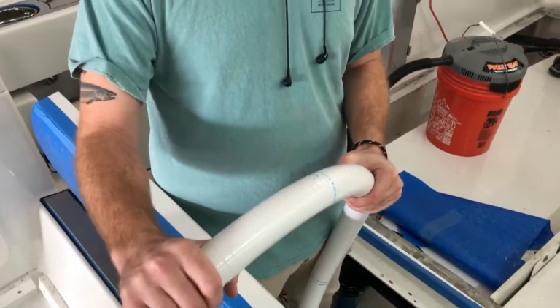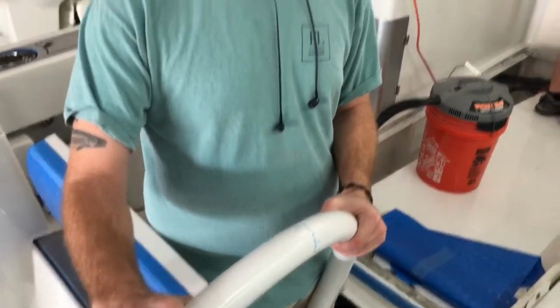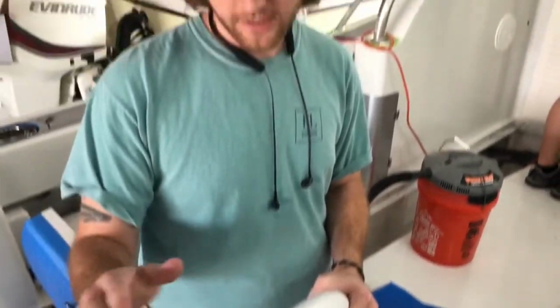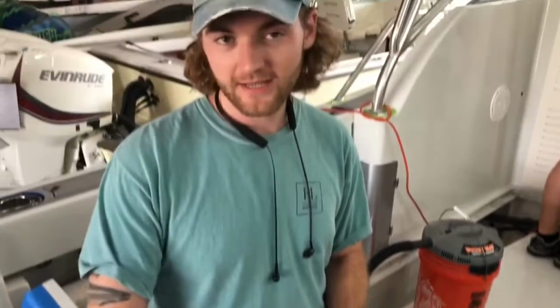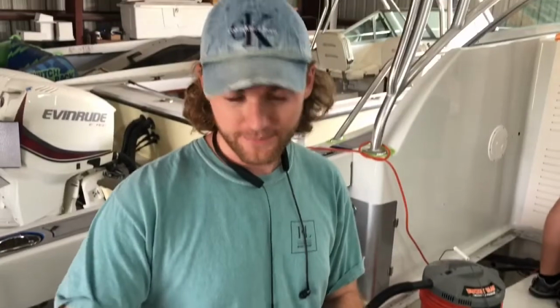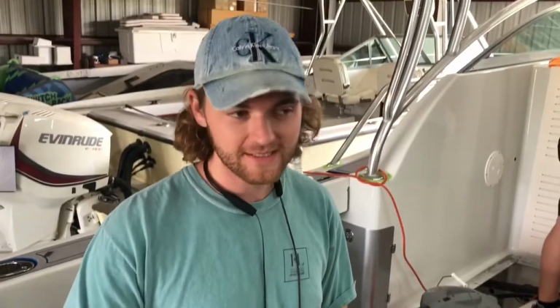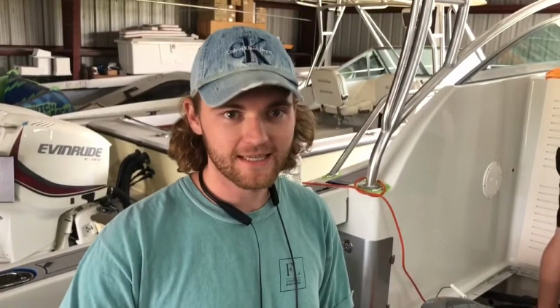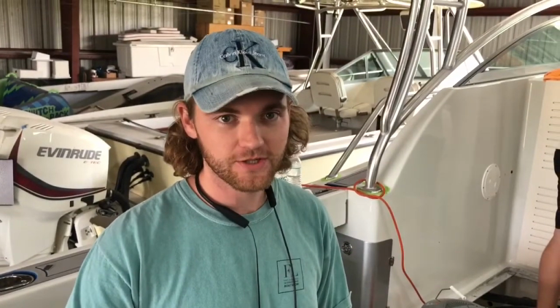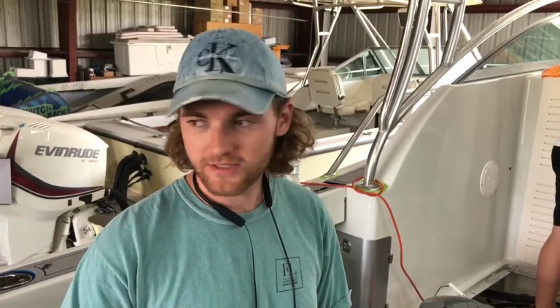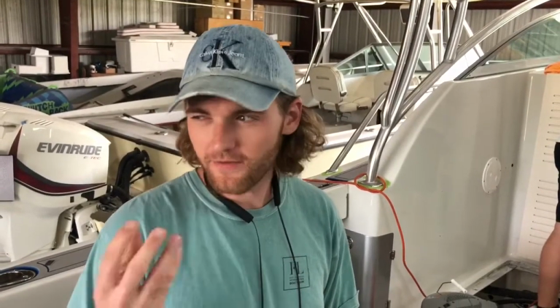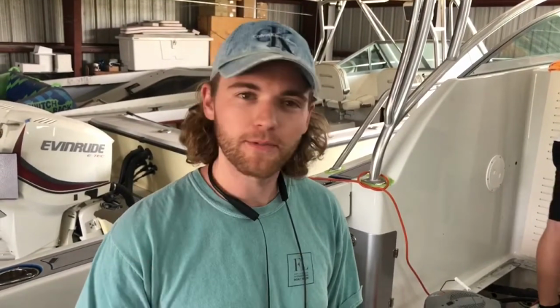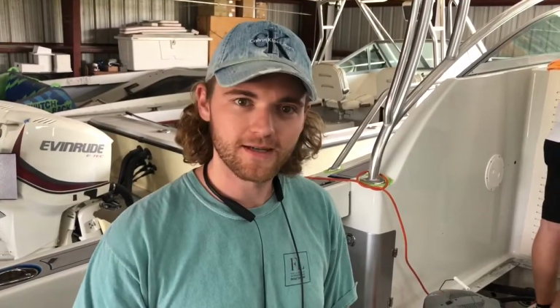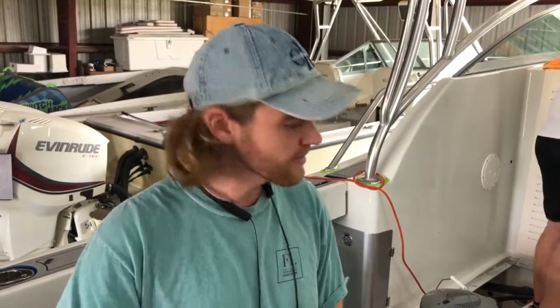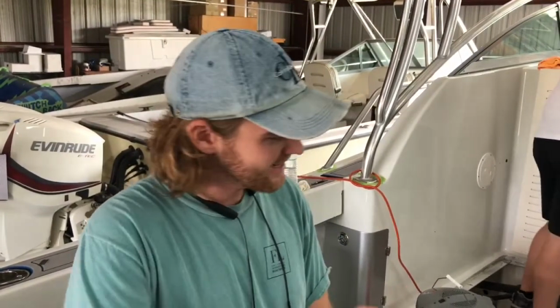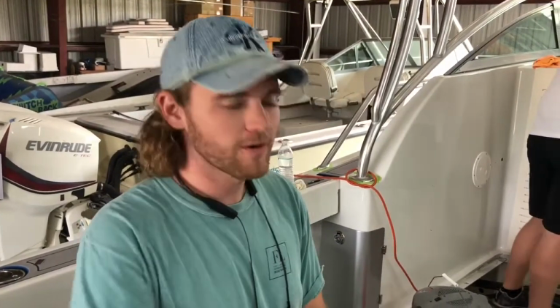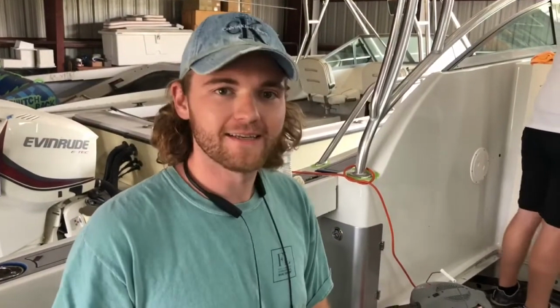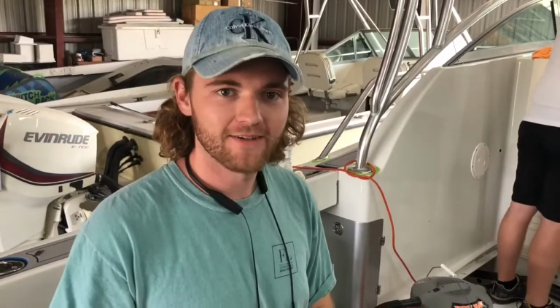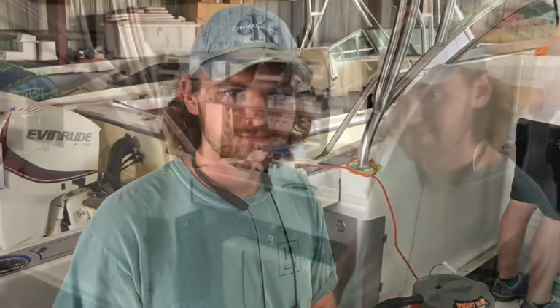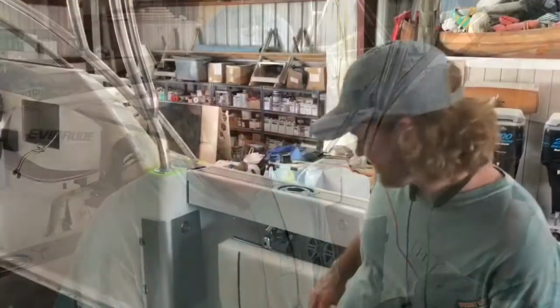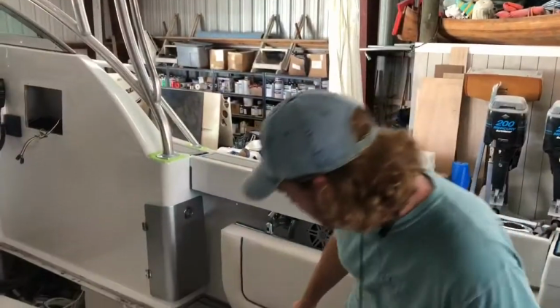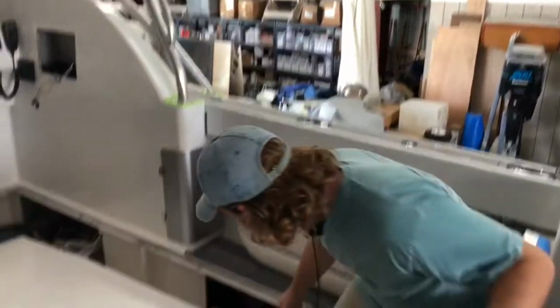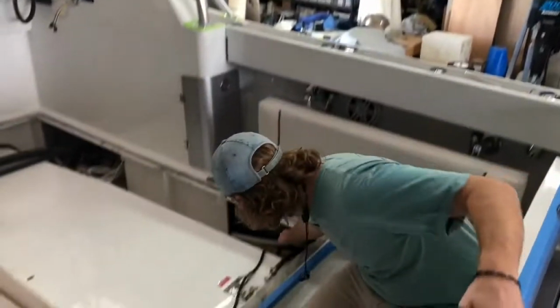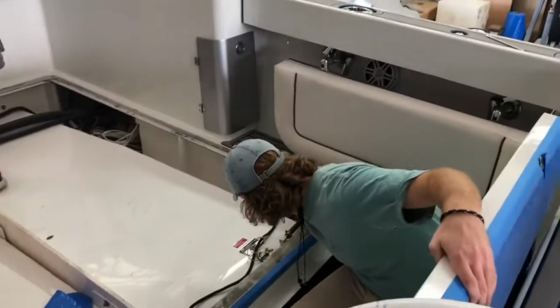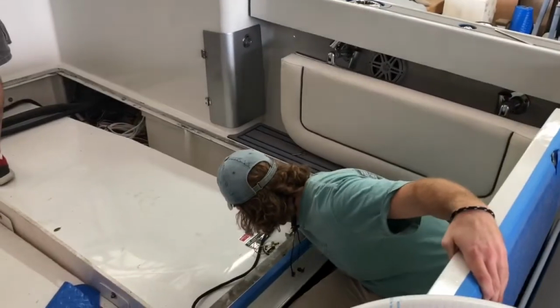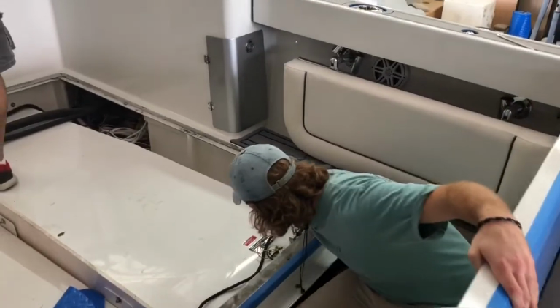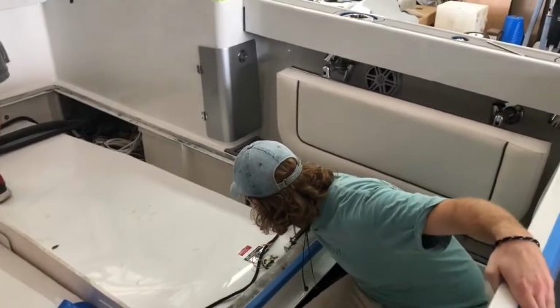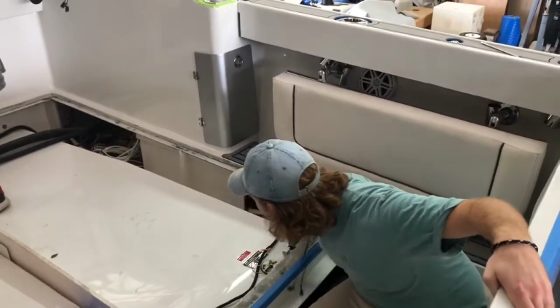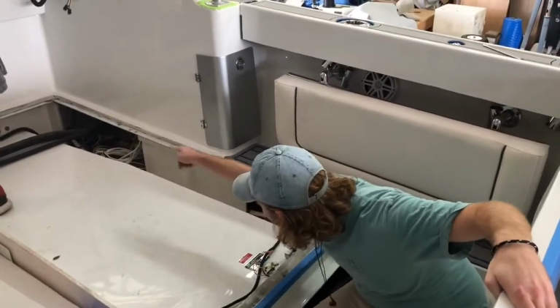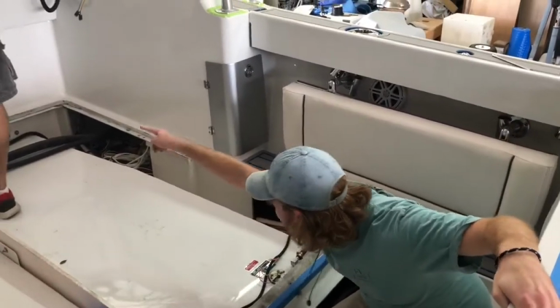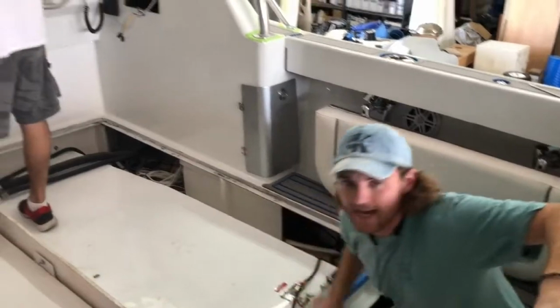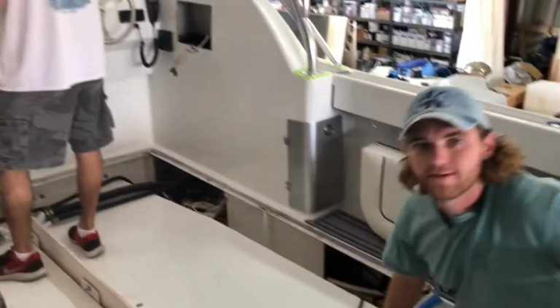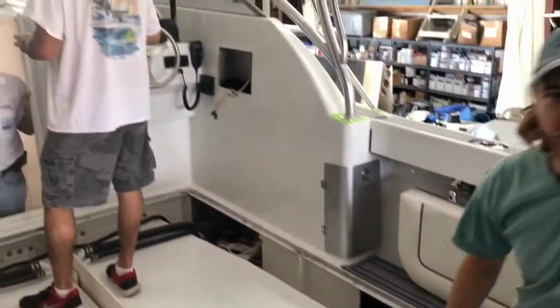We left this PVC sanitation hose out in the sun for a little bit just to soften it up and get it to where we need it. As you can see, we are feeding it here through the chaseway all the way up into the cabin to the head.